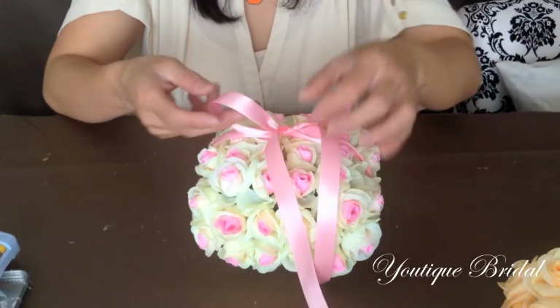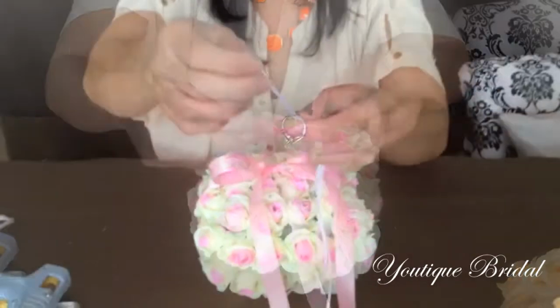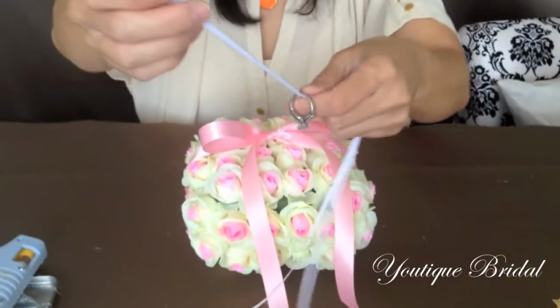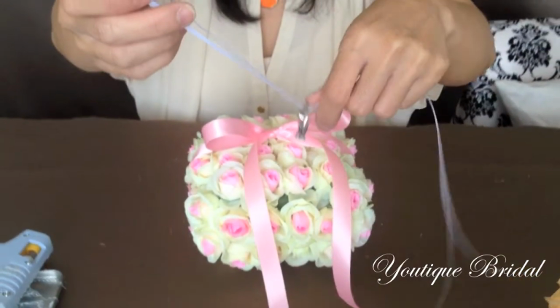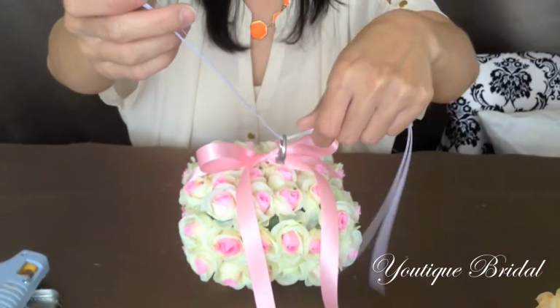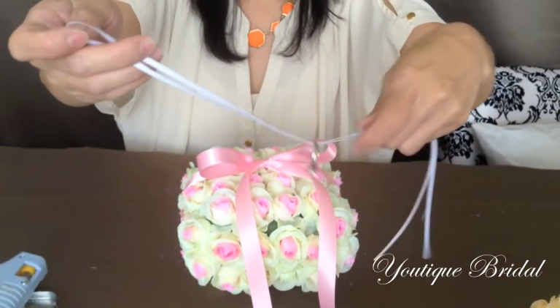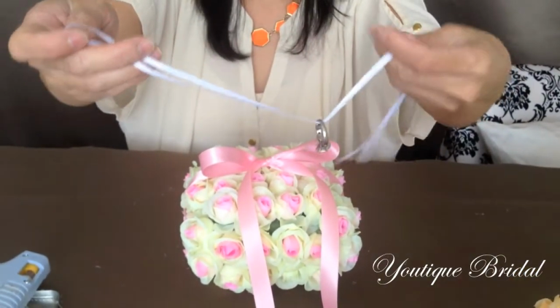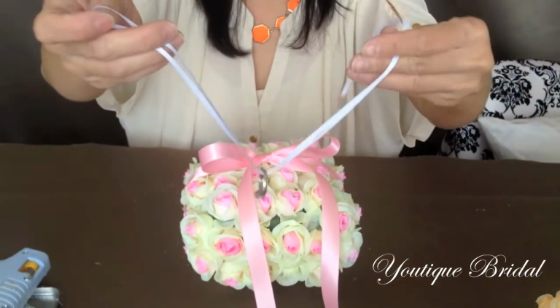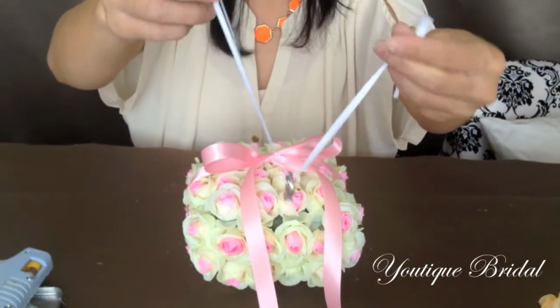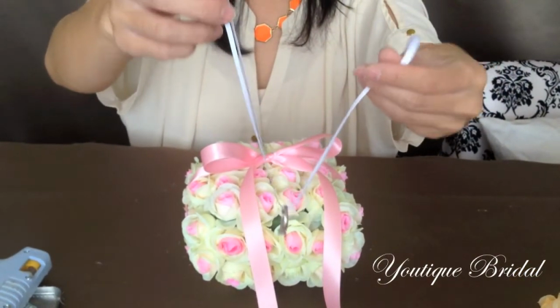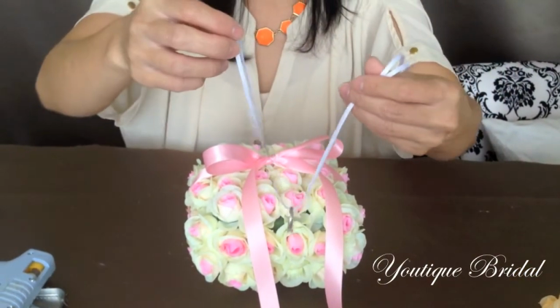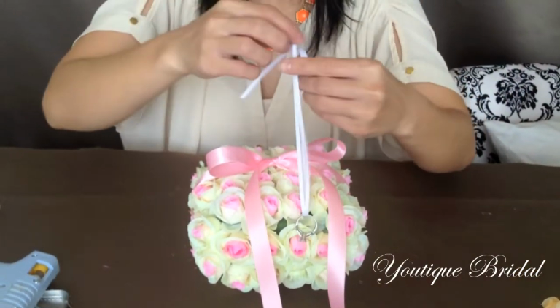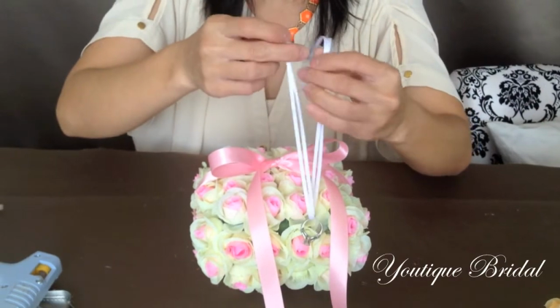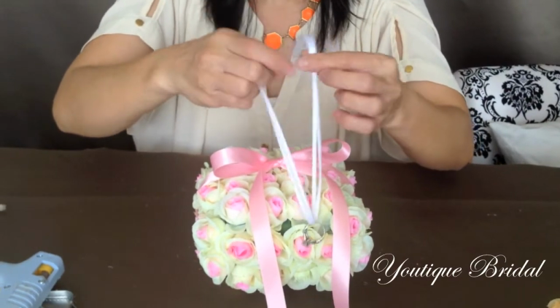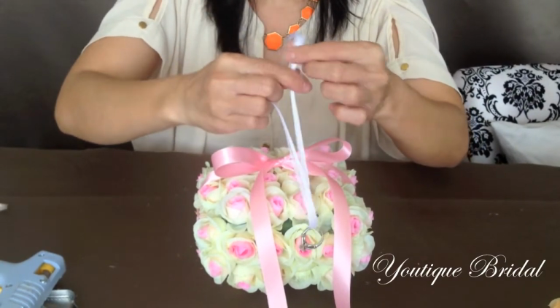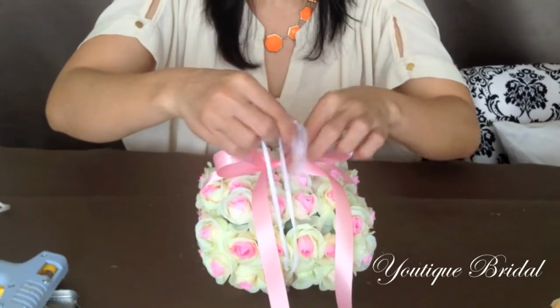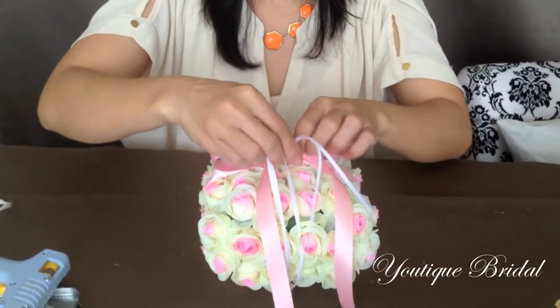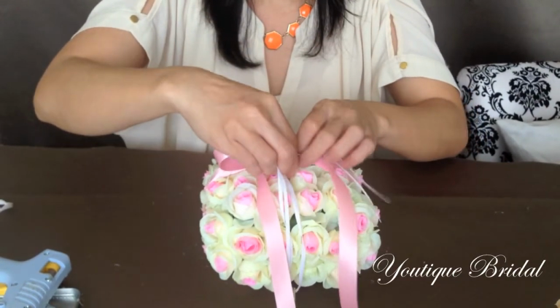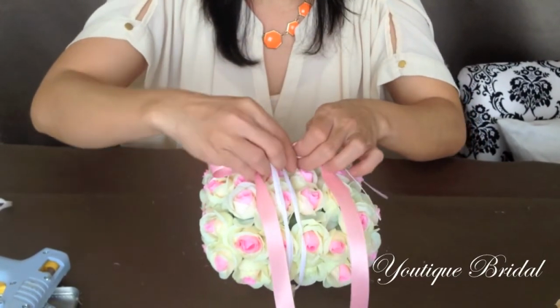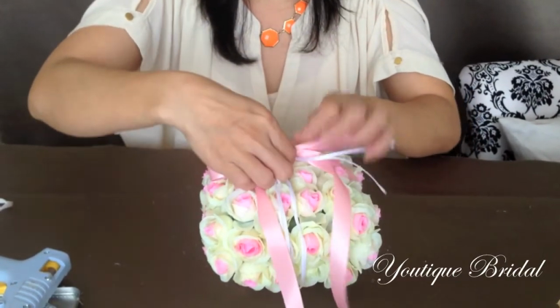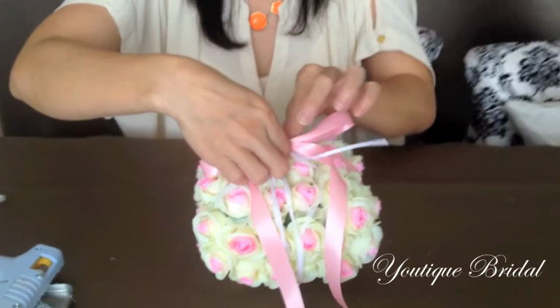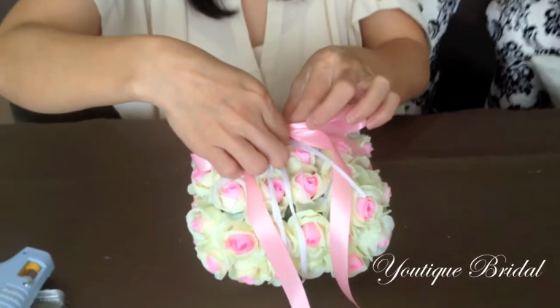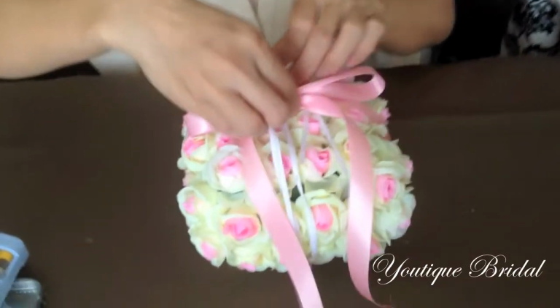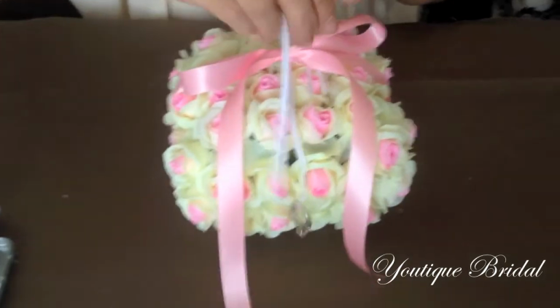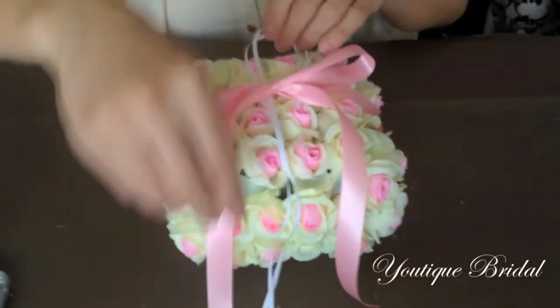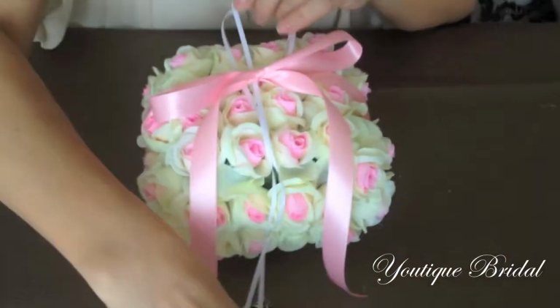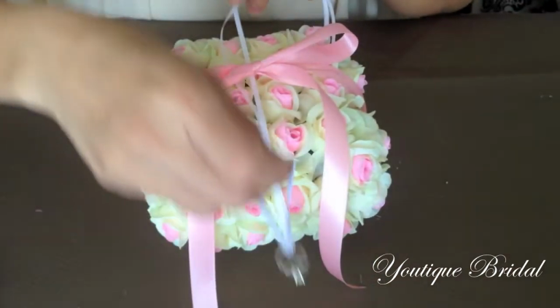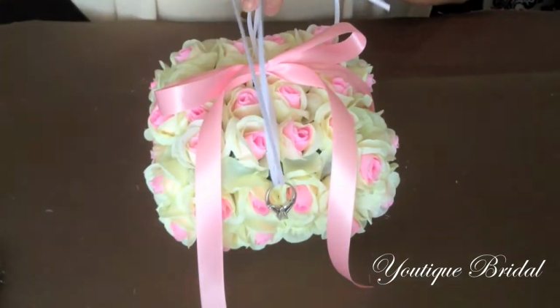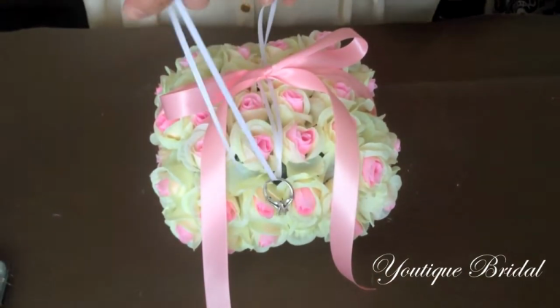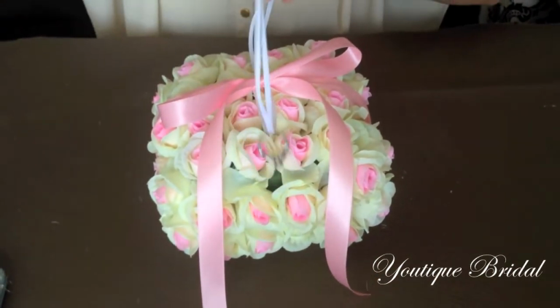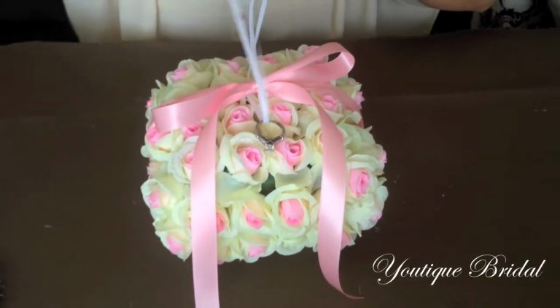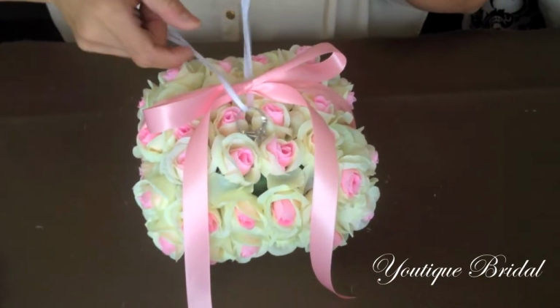Finally, cut a thin ribbon to about 24 inches, fold it in half, and slide your wedding rings onto it. Now slip it under the main ribbon and then tie a bow, and you are complete.